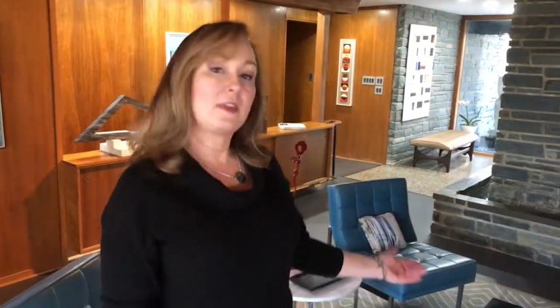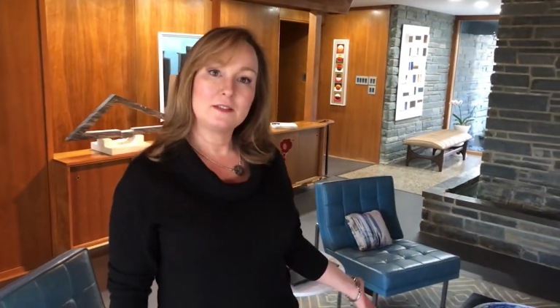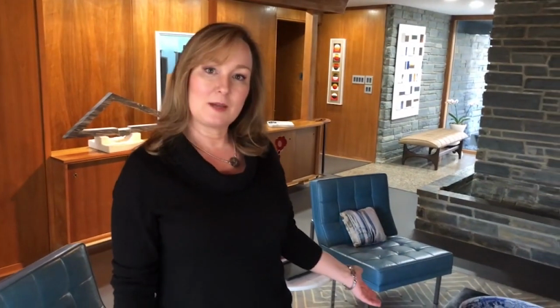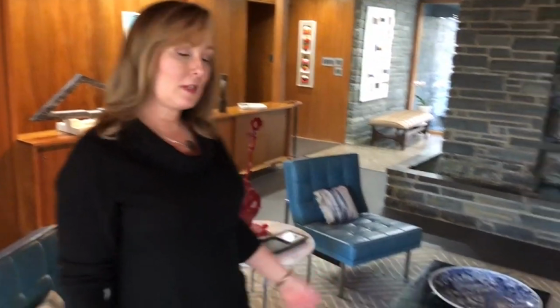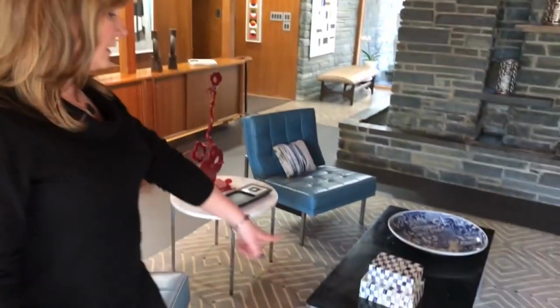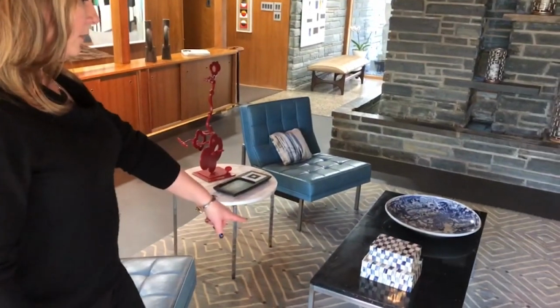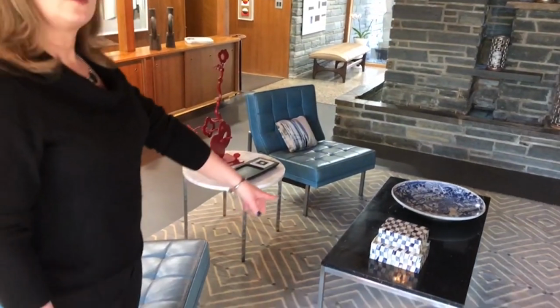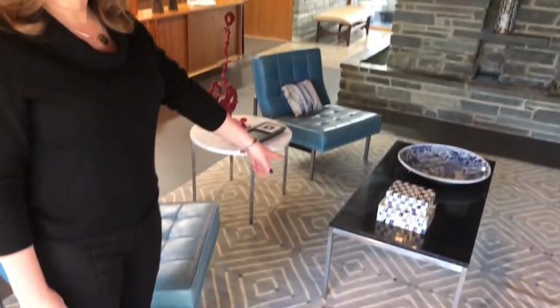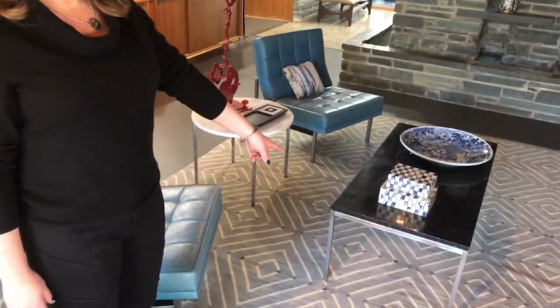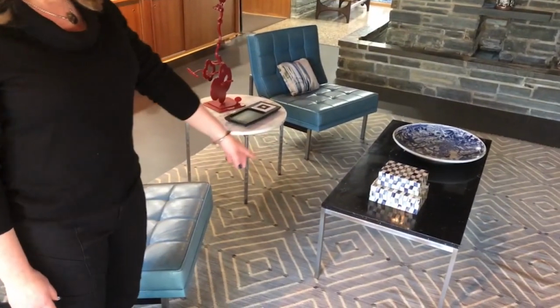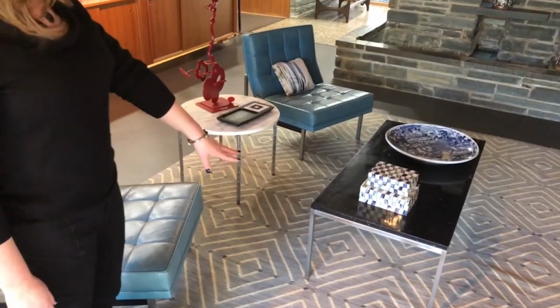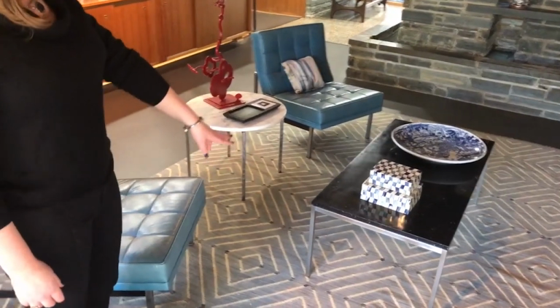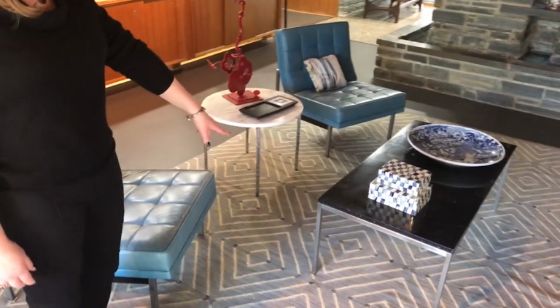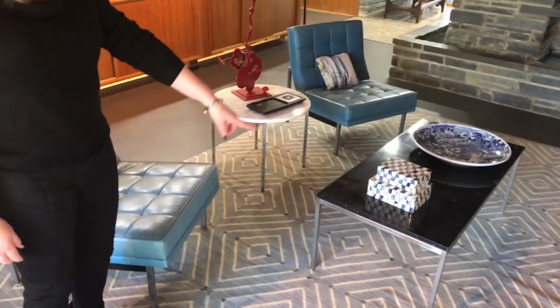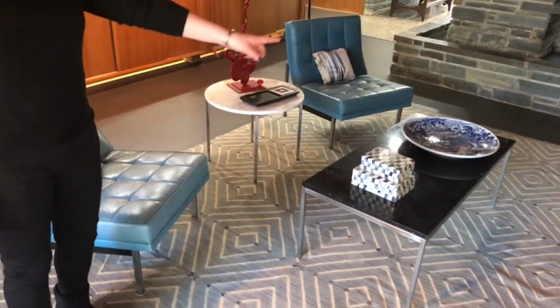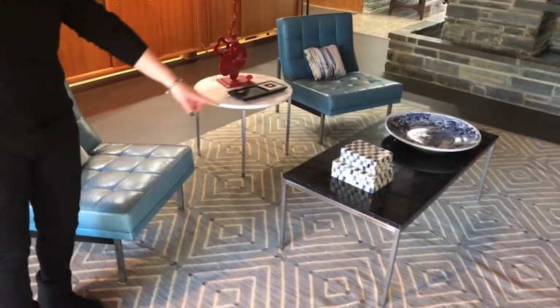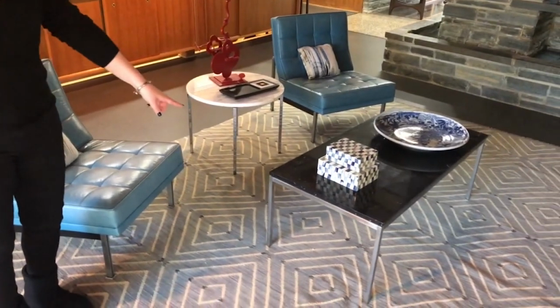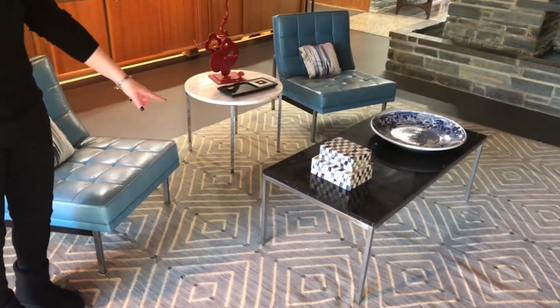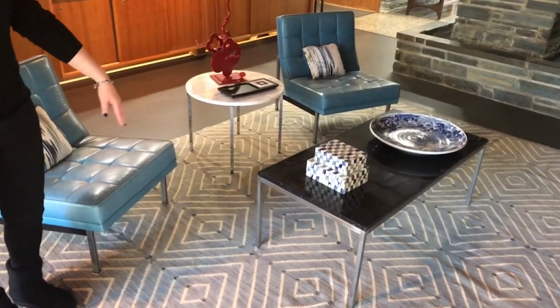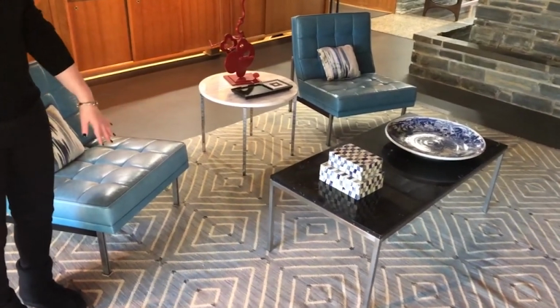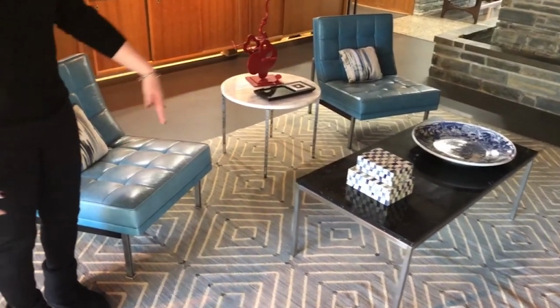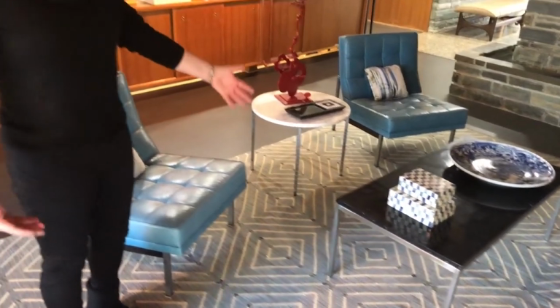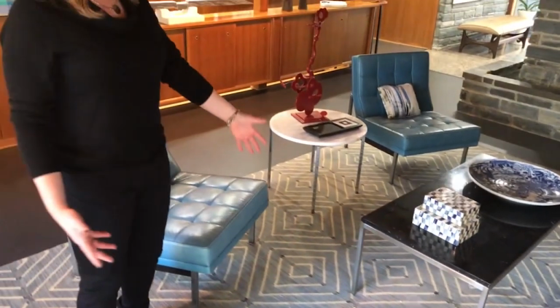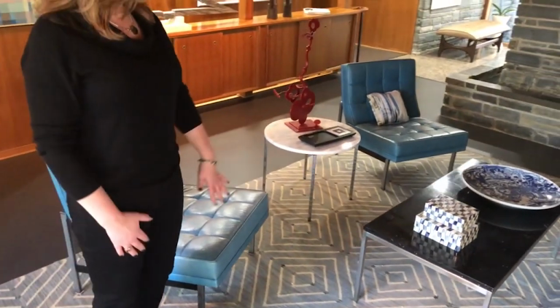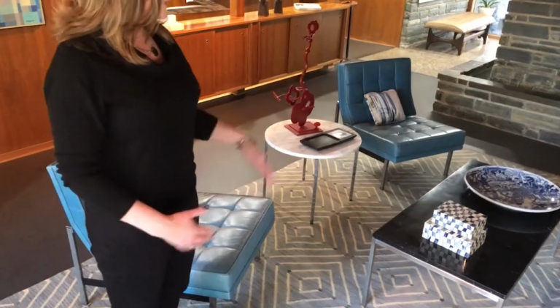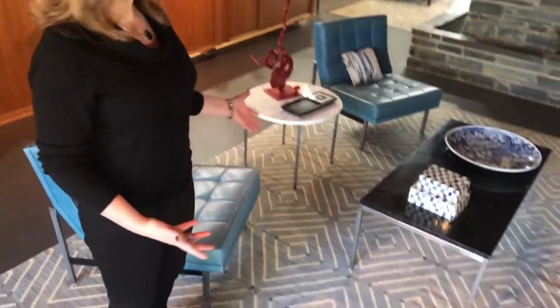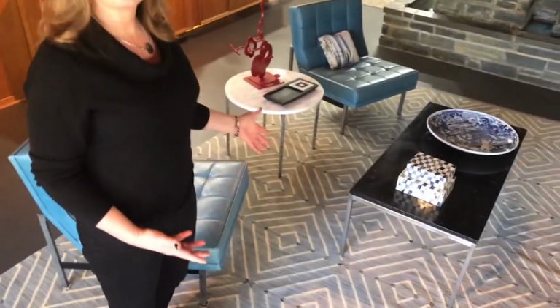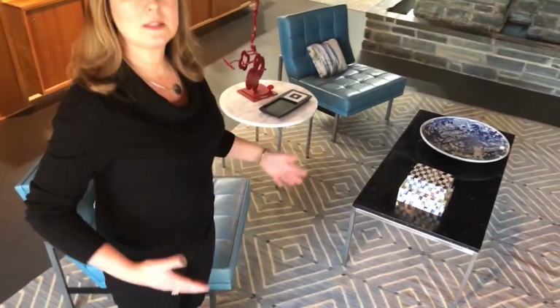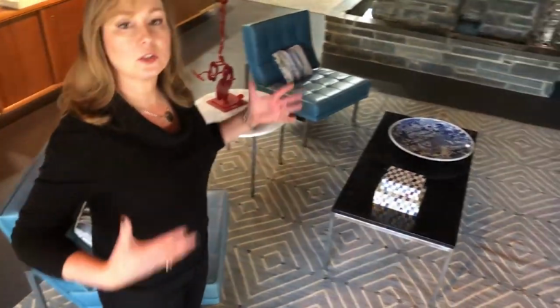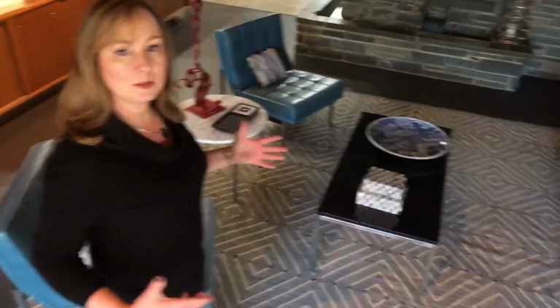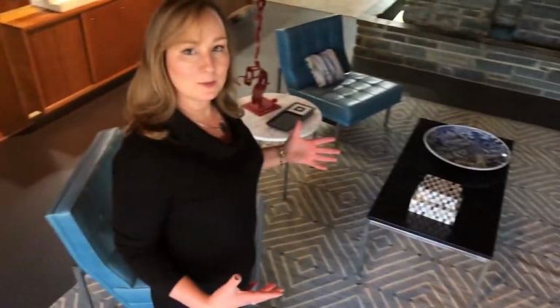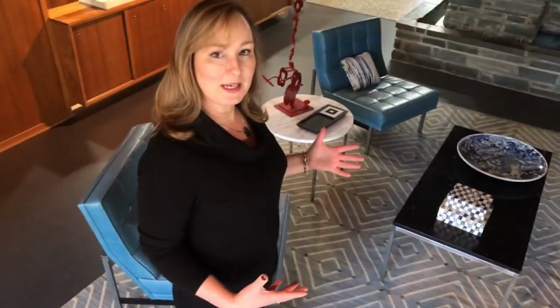And then the tables. This is a Florence Knoll coffee table. This one has black marble on top, and as you can see it's well designed, but it's not a look-at-me, look-at-me piece.